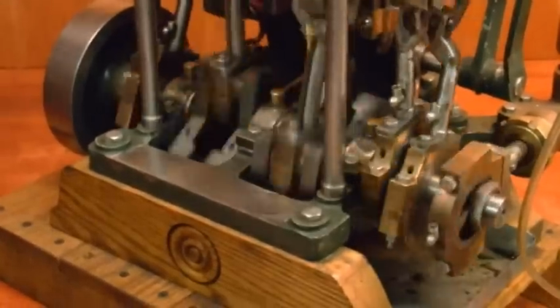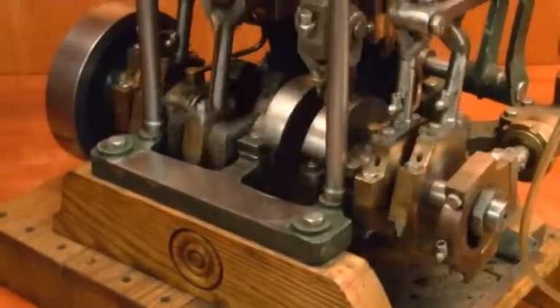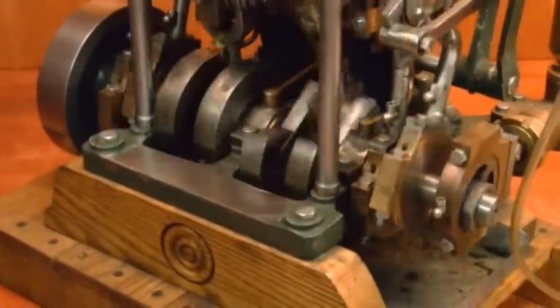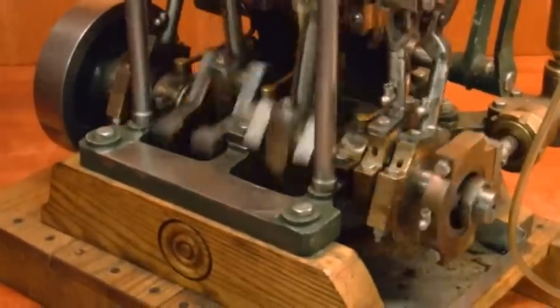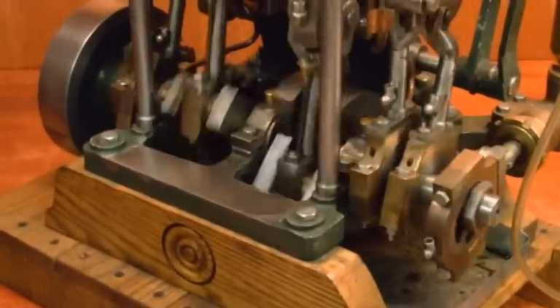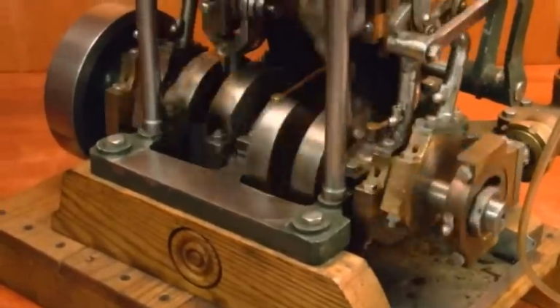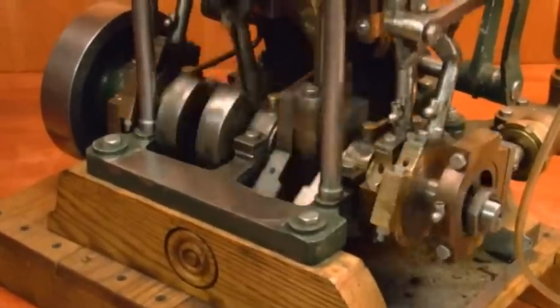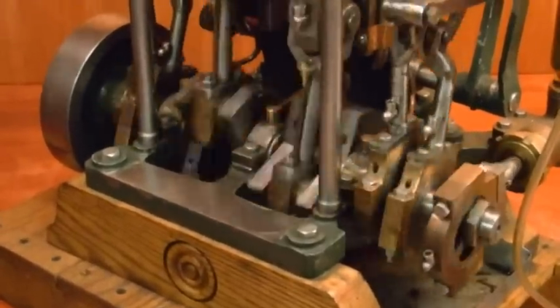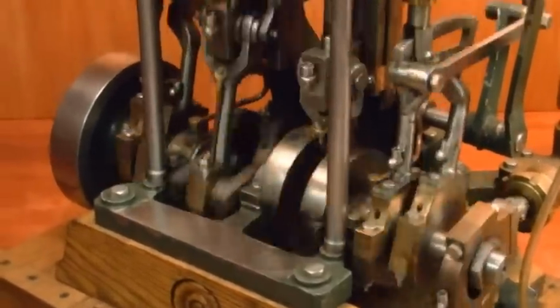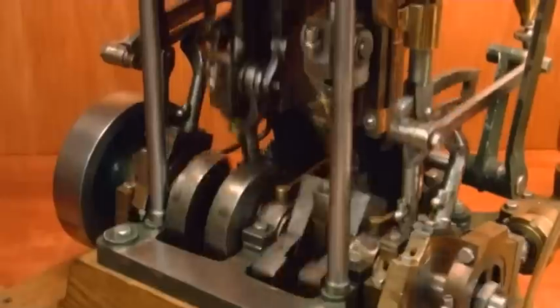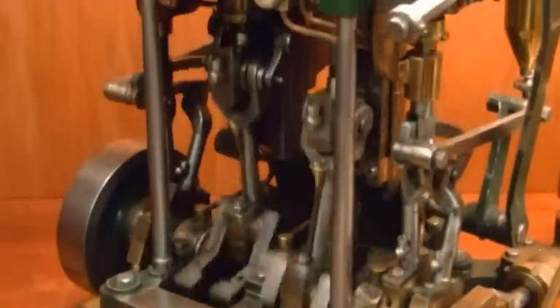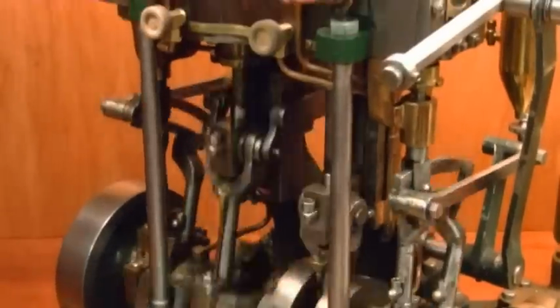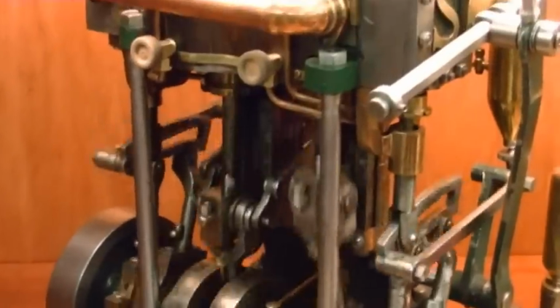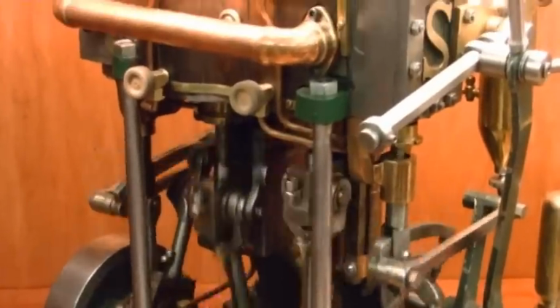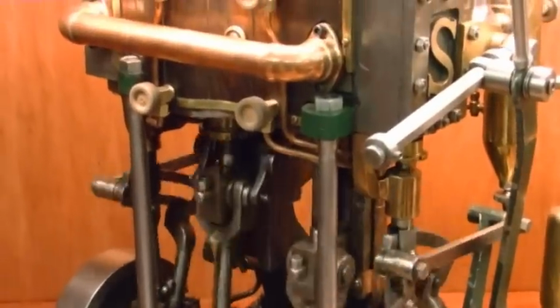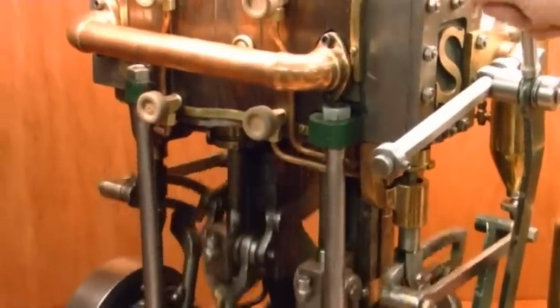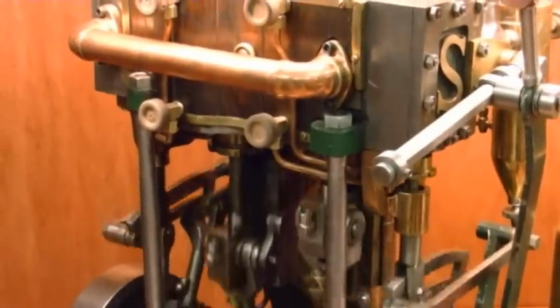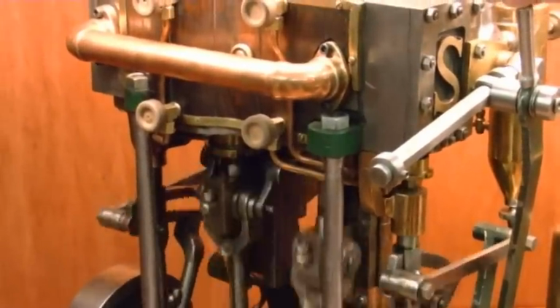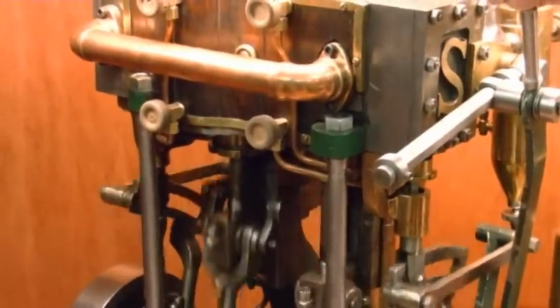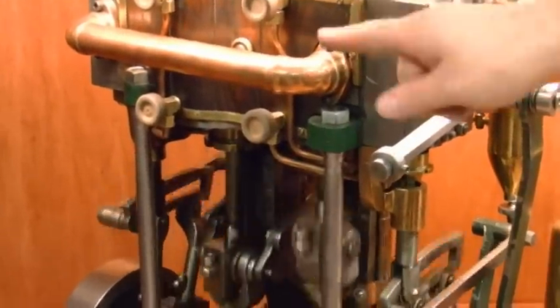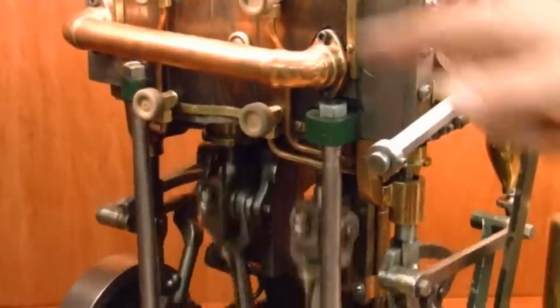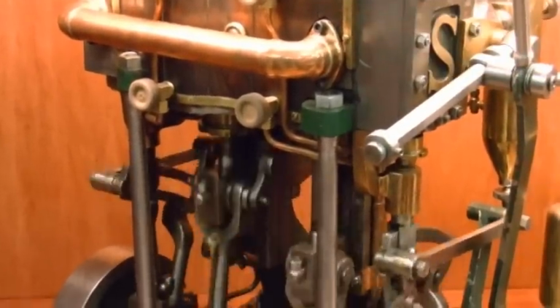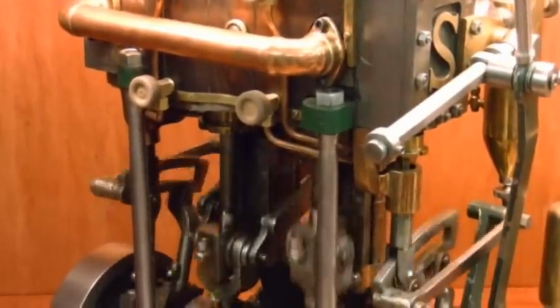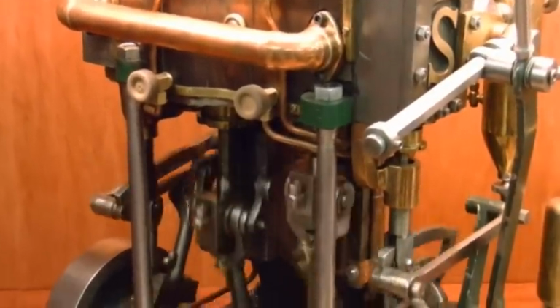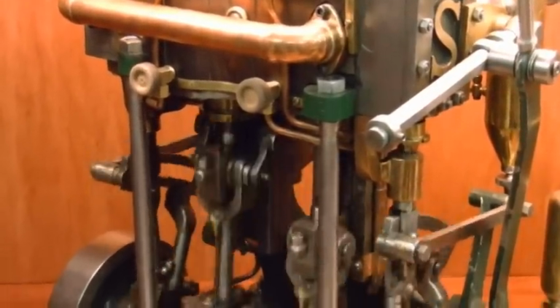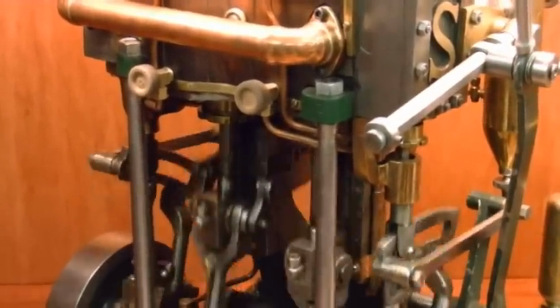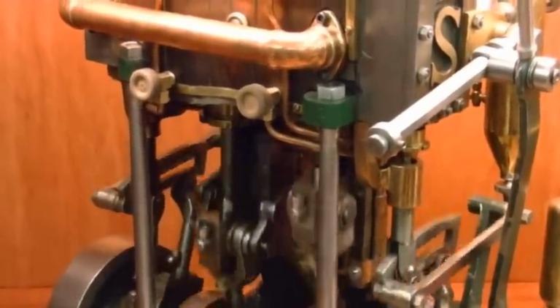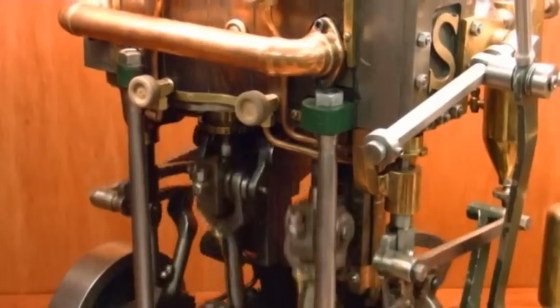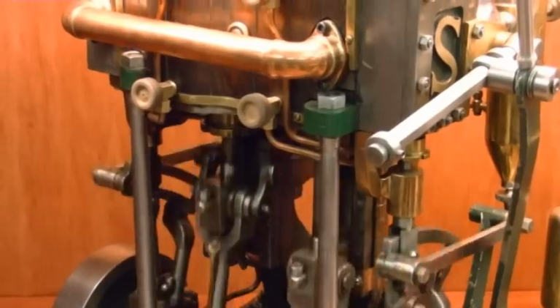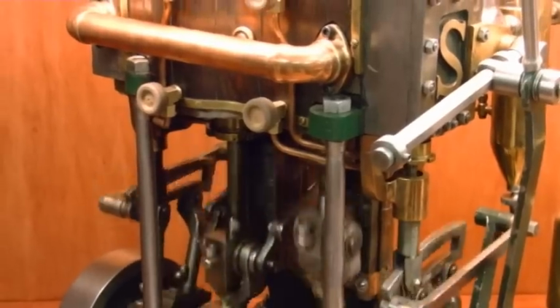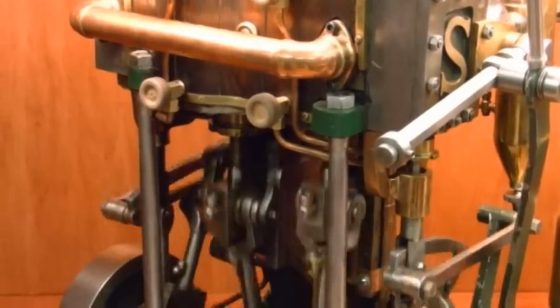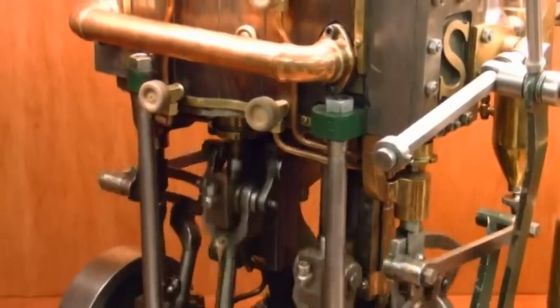The other way to make it run a little smoother and slower on air is to put a vacuum on the exhaust, which would do a similar effect of compounding.